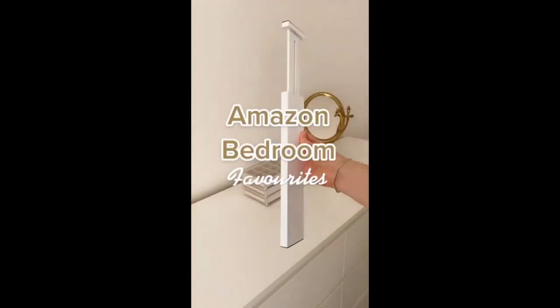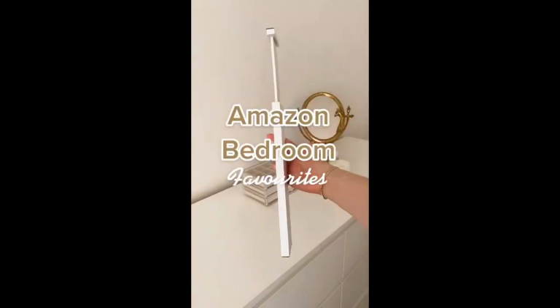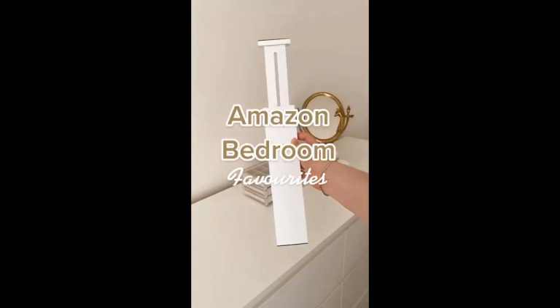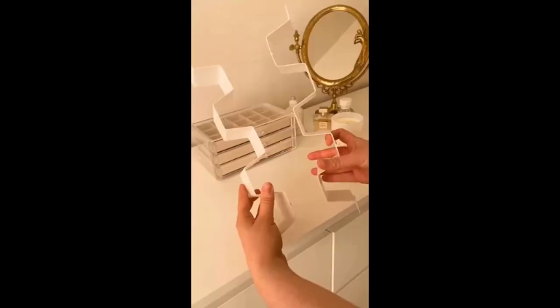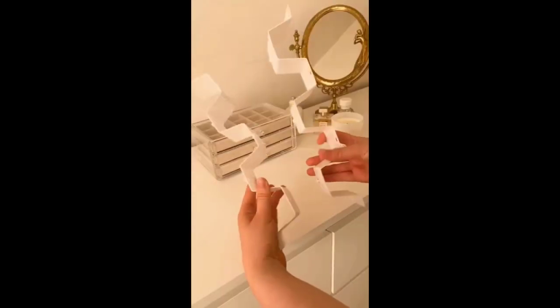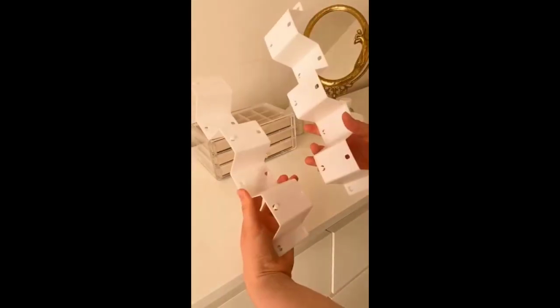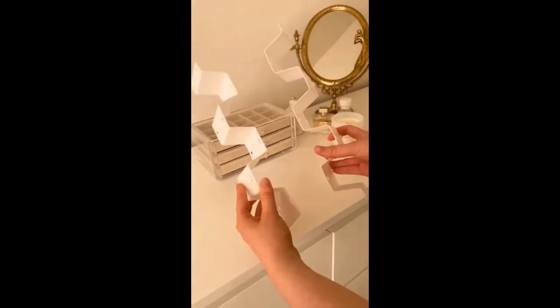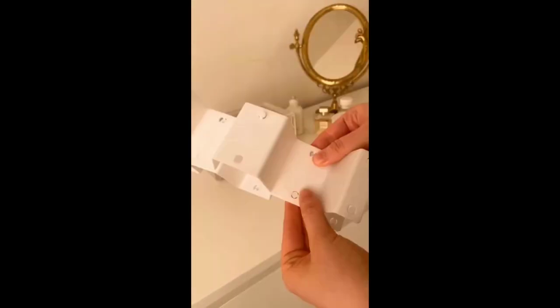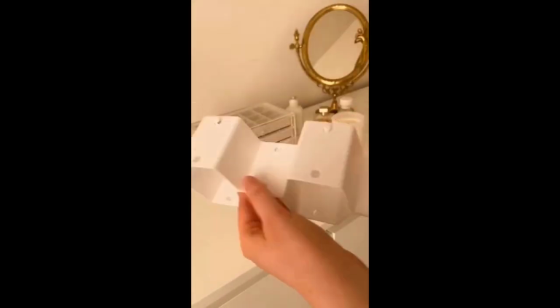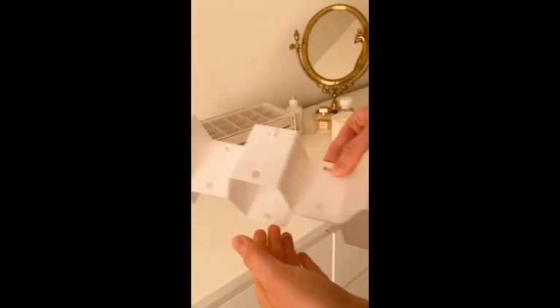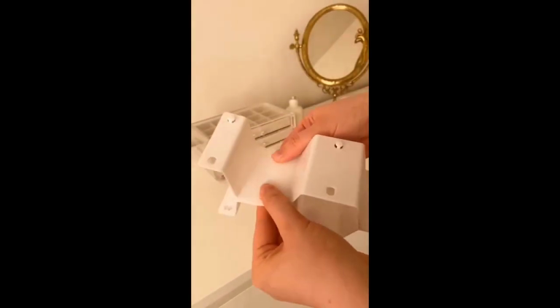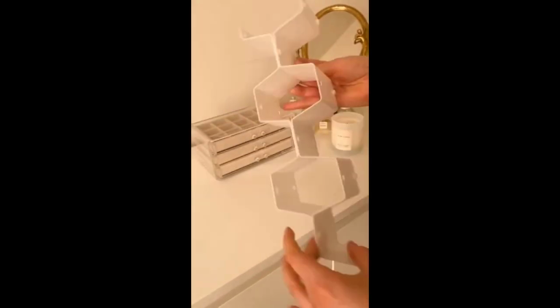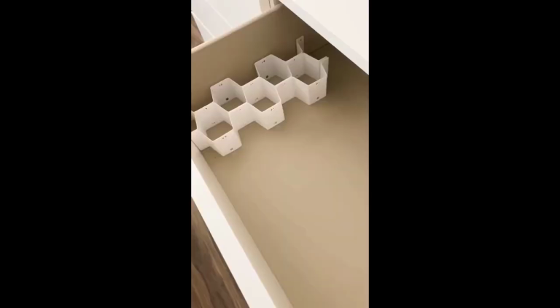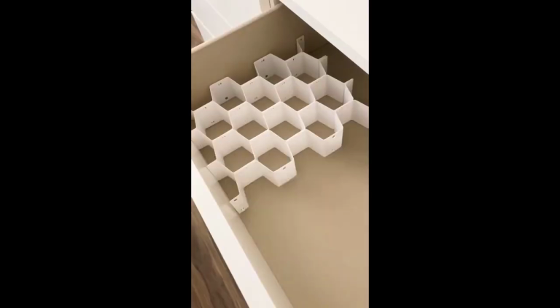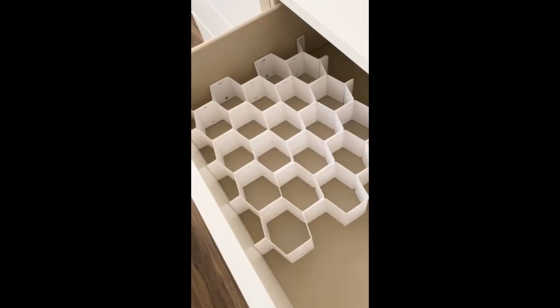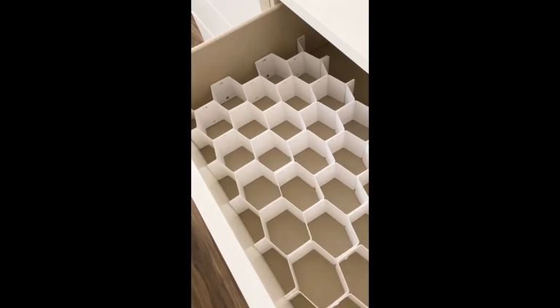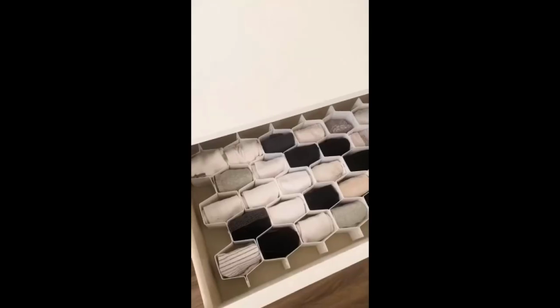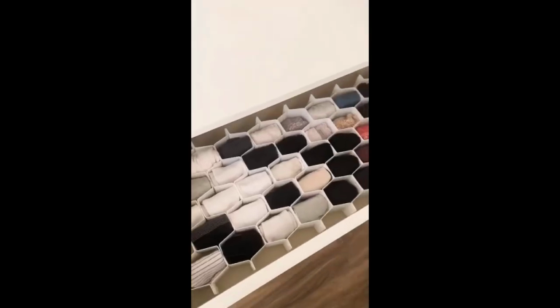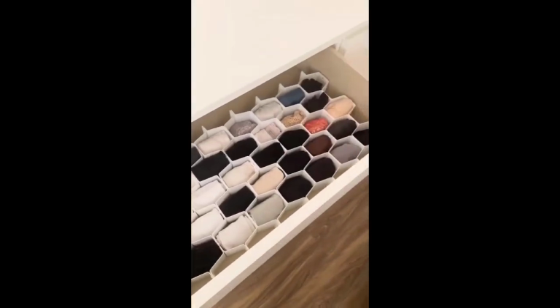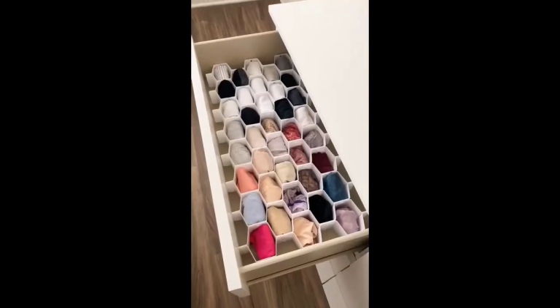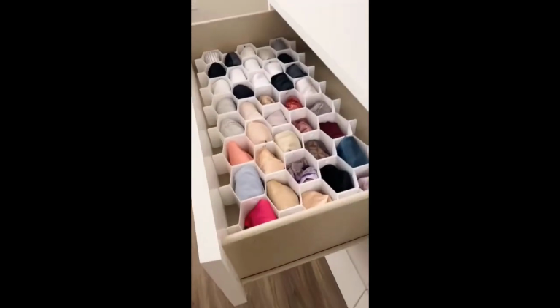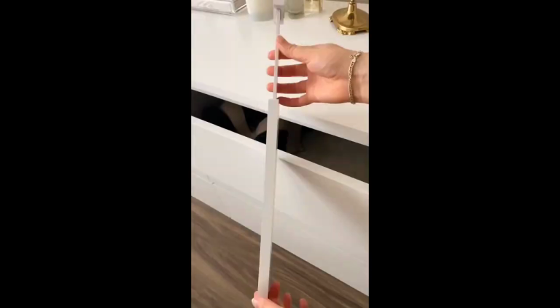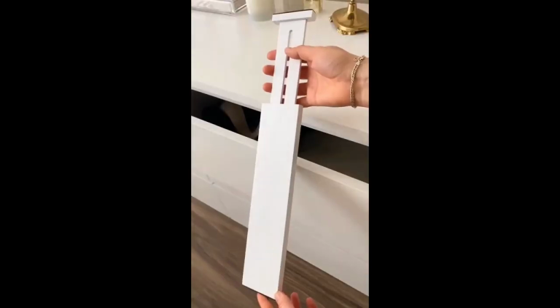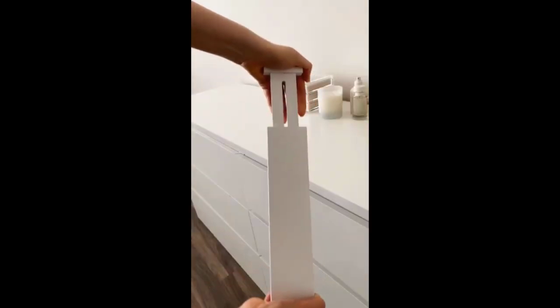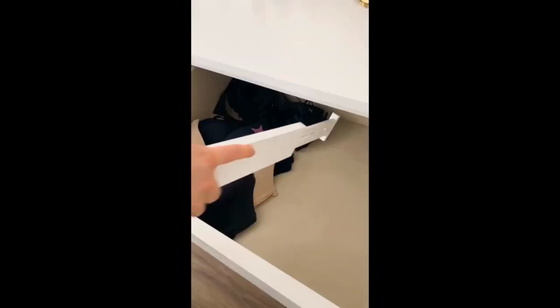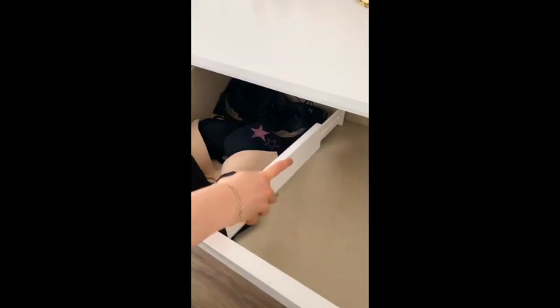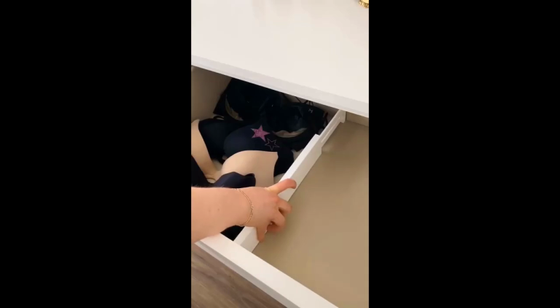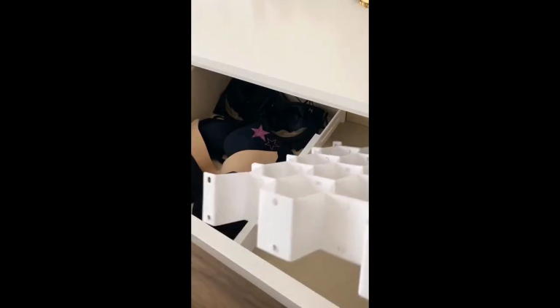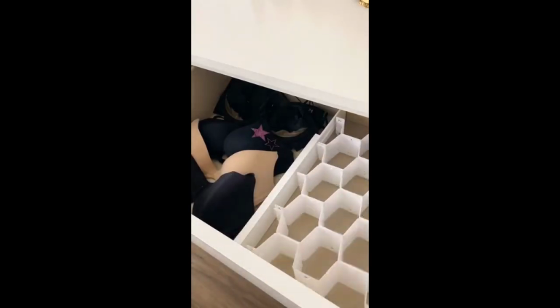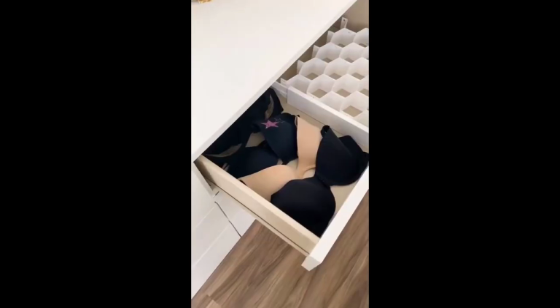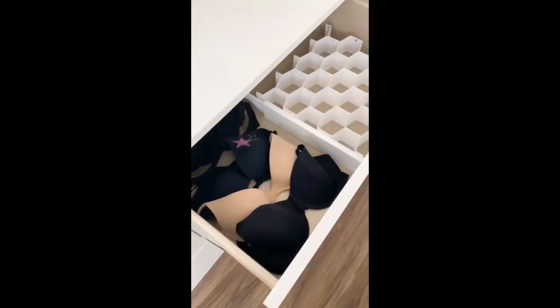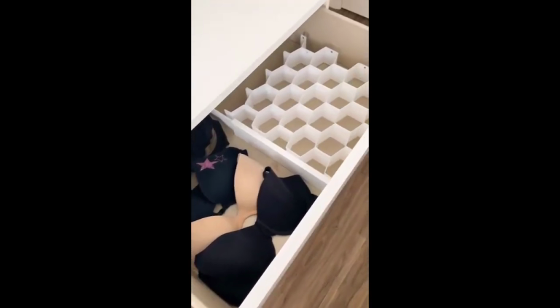Amazon bedroom favourites. First, are these organizers that snap together to create a honeycomb structure of any size you want, making them perfect for the sock and underwear drawer. Secondly, are these flexible bamboo dividers that help keep all of my drawers more organized.